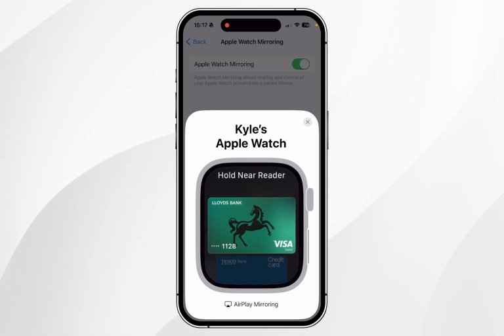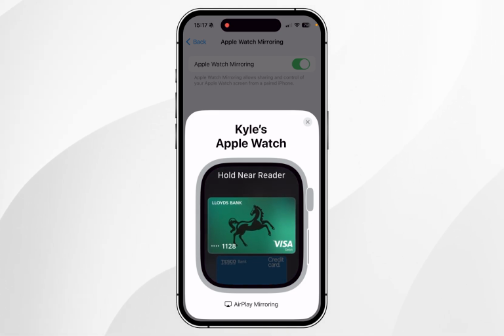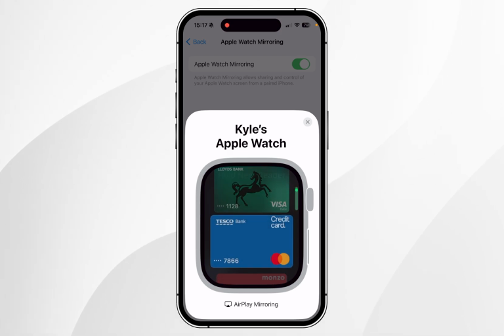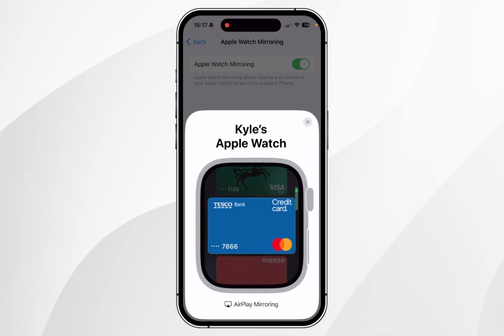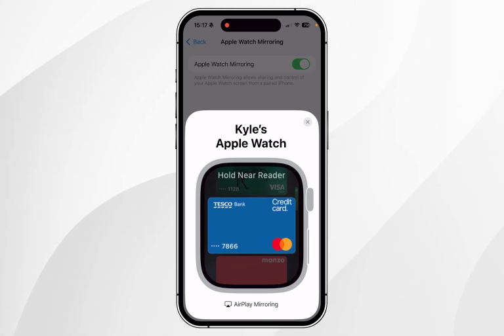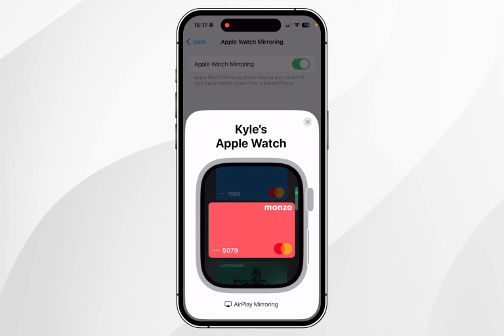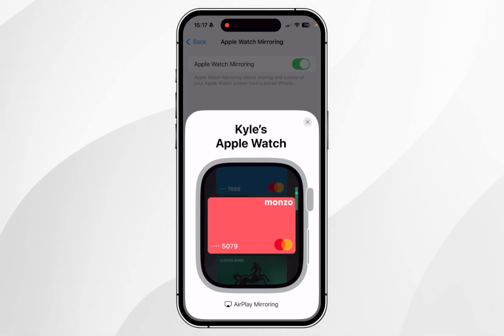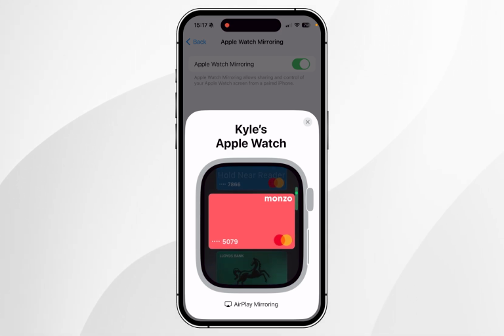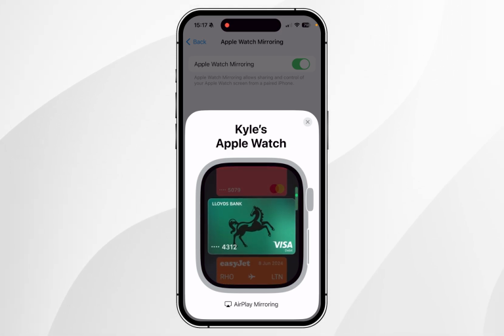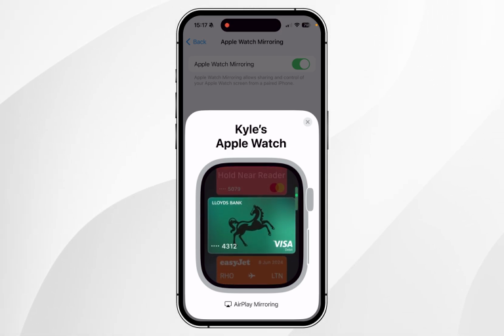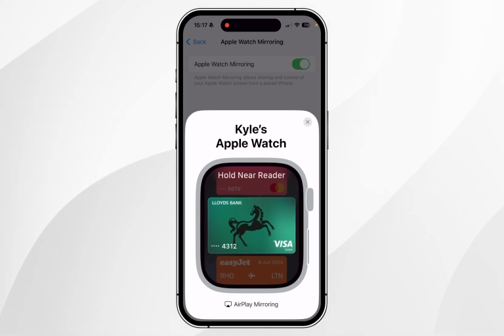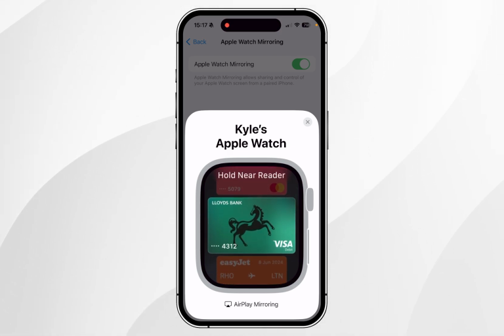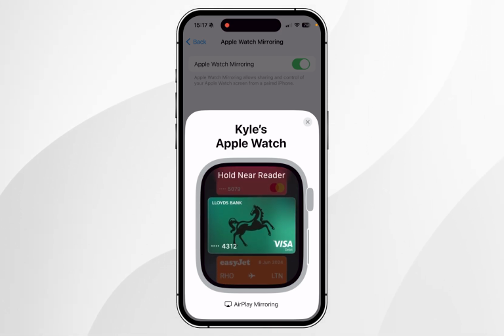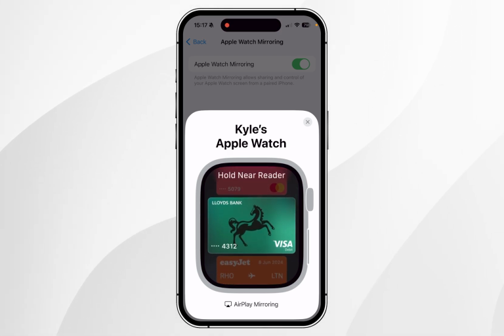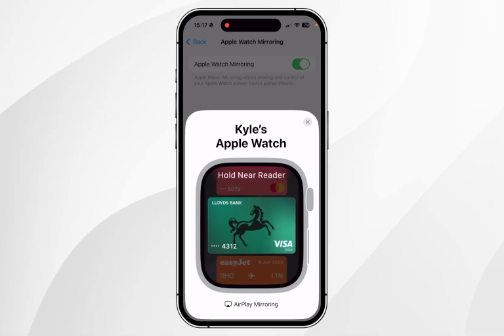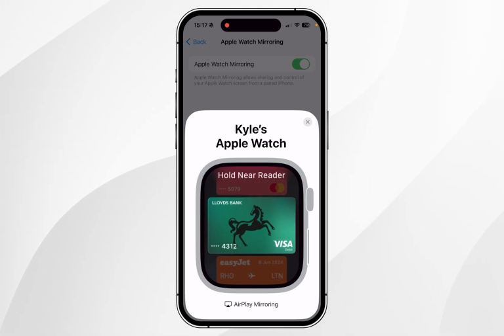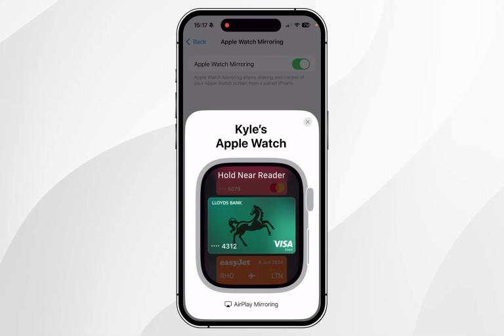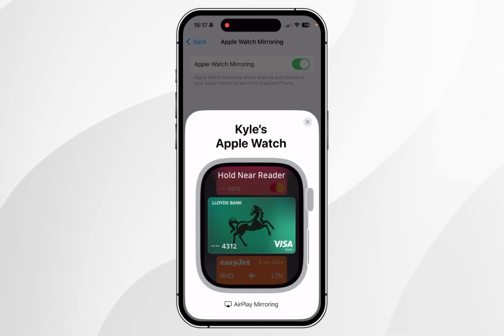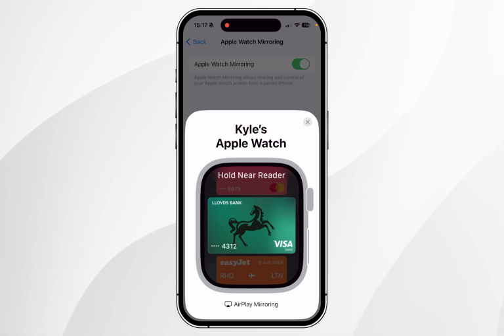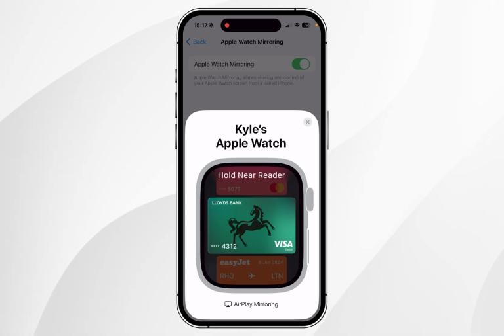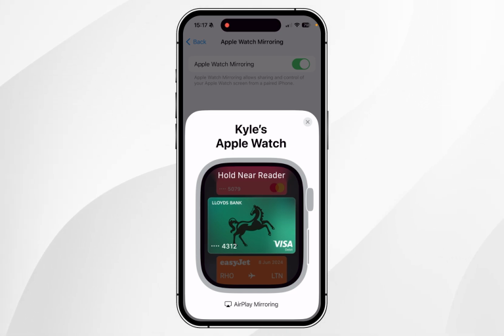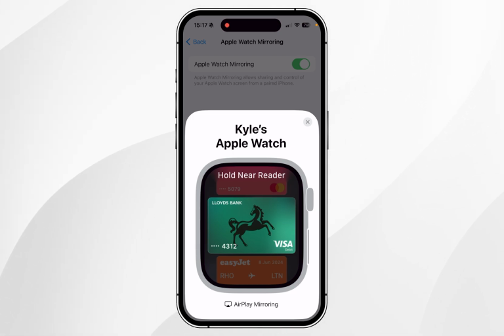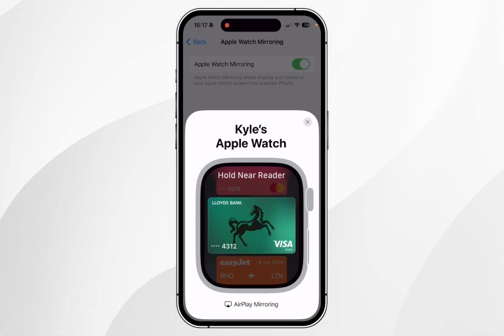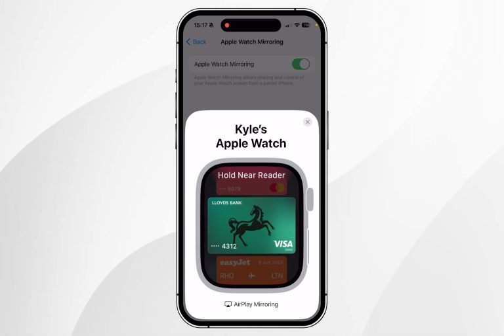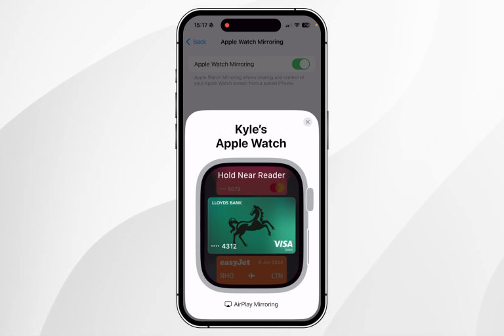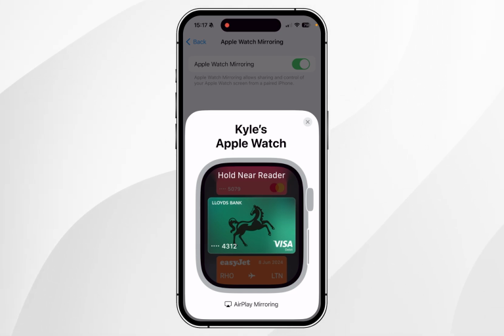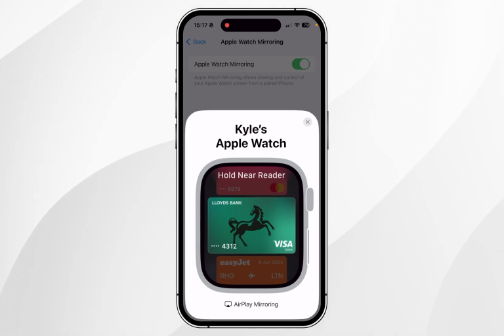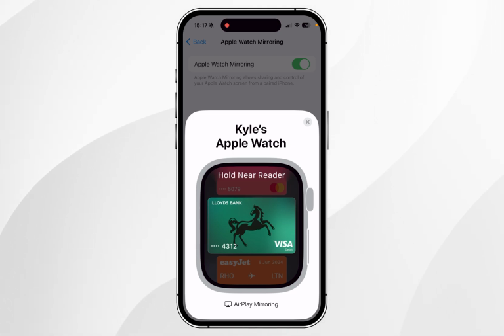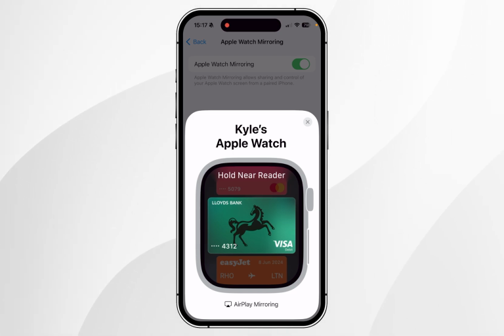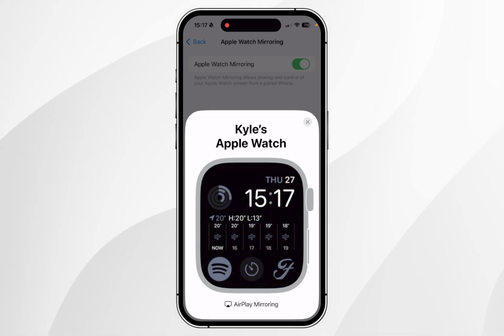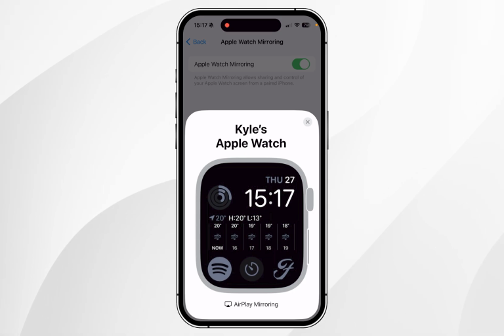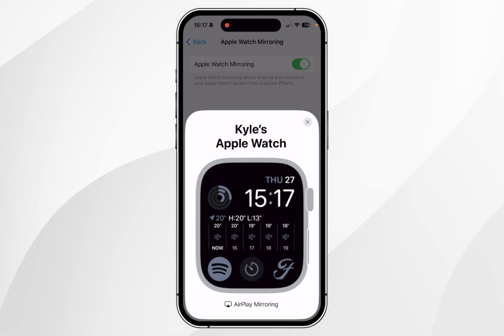If you have multiple cards, scroll to the card you want to use. Once you've found it, hold your watch next to the card reader and after a few seconds the Apple Pay transaction will successfully go through and your Apple Watch will return to its watch face.